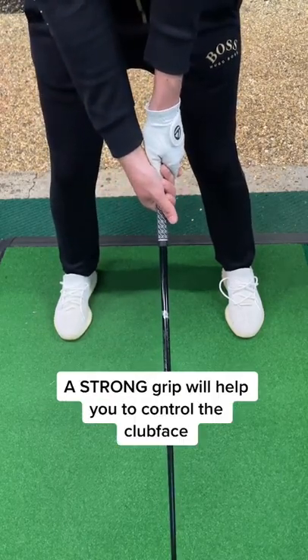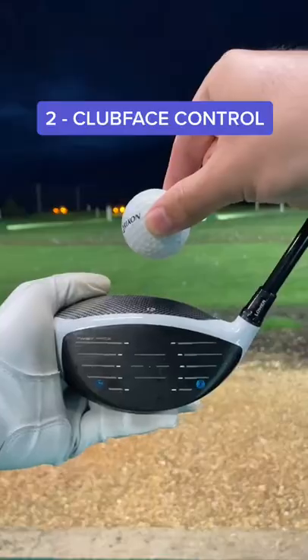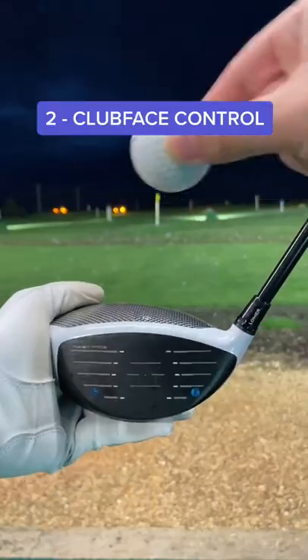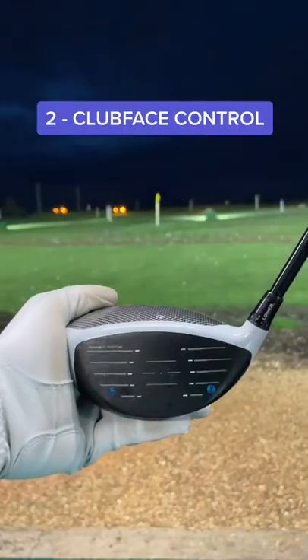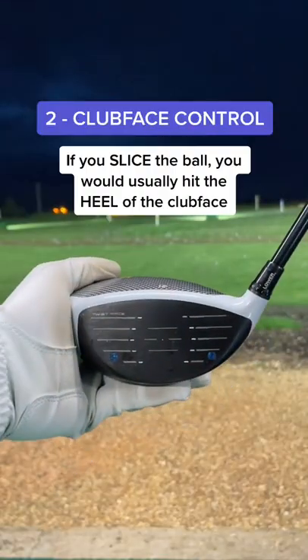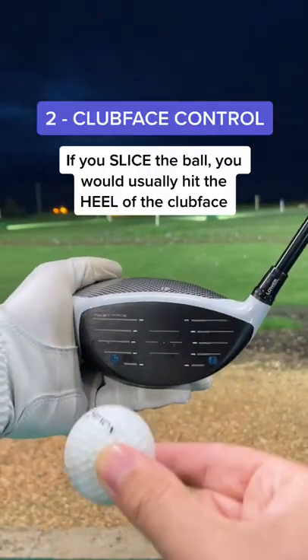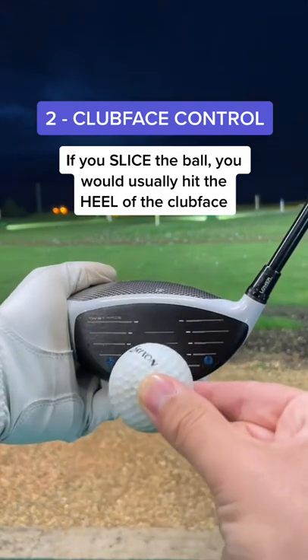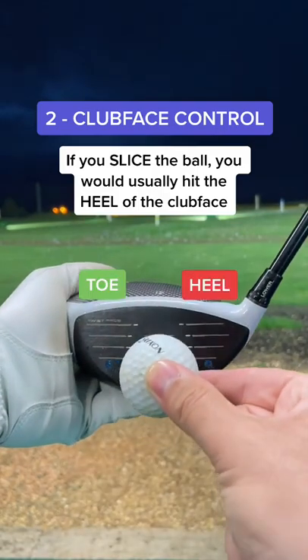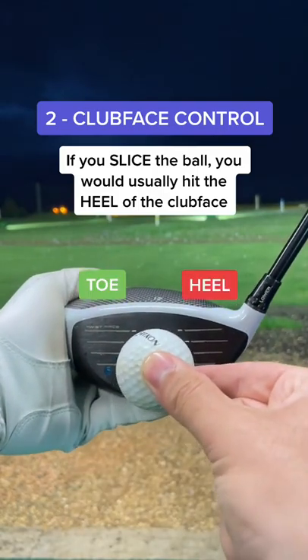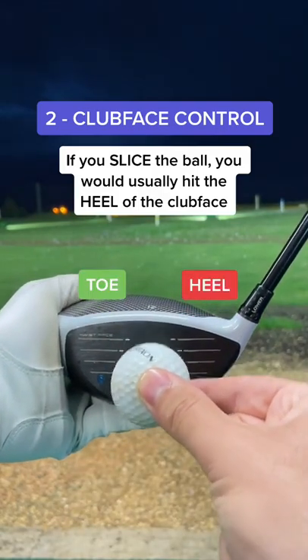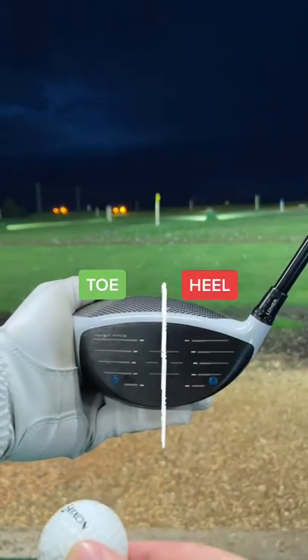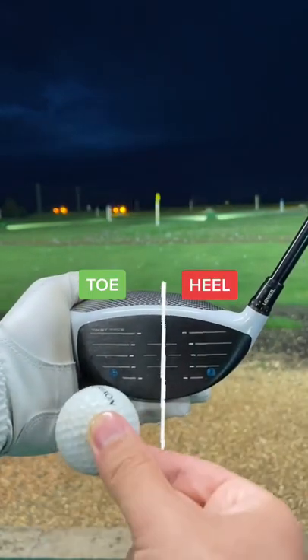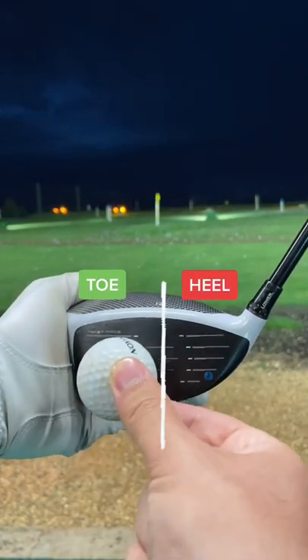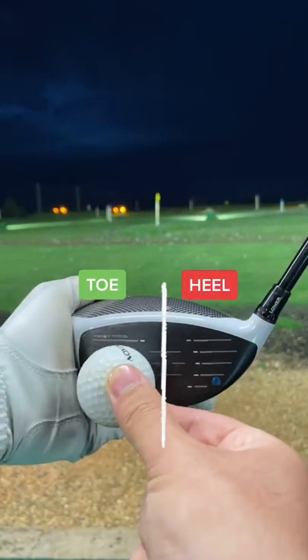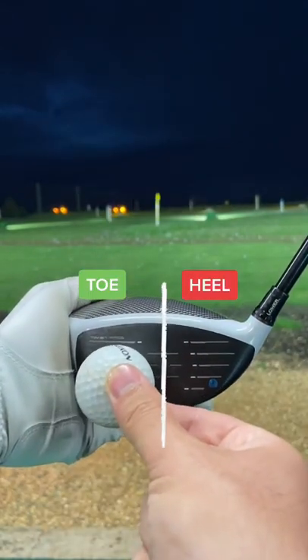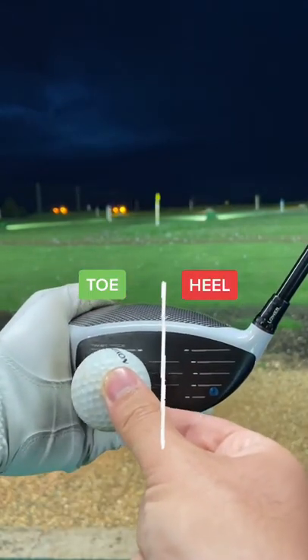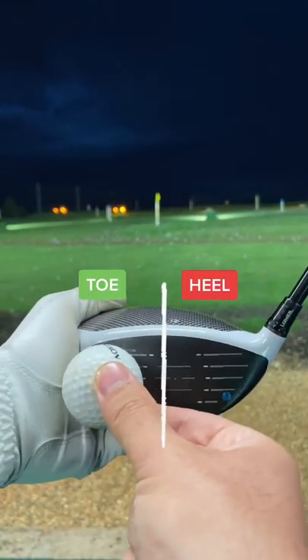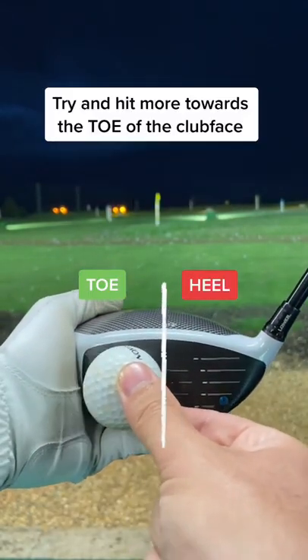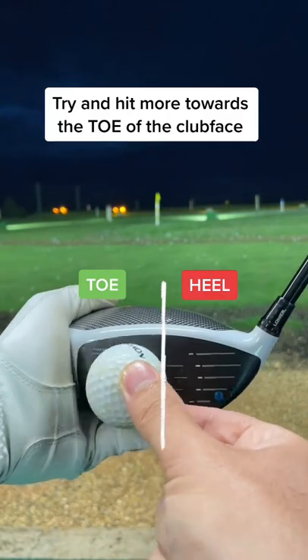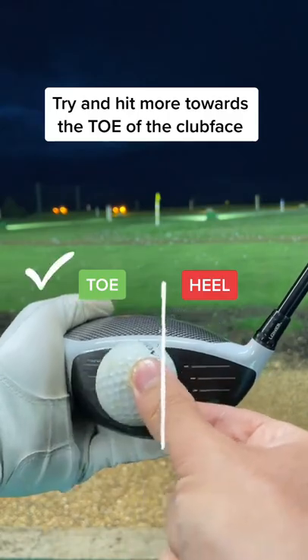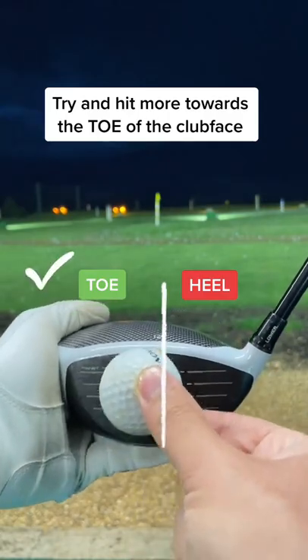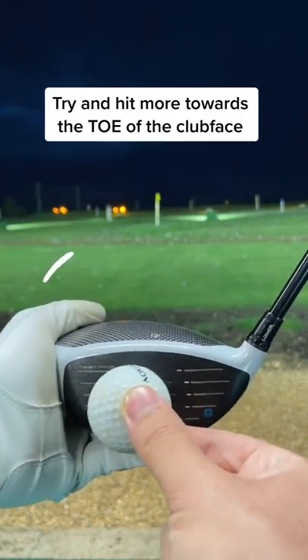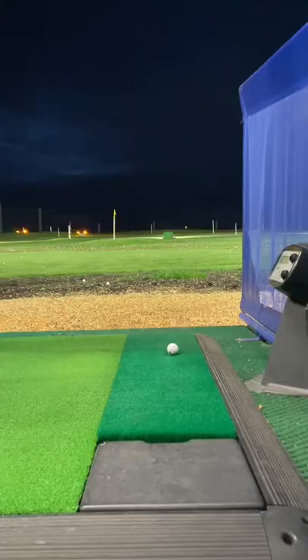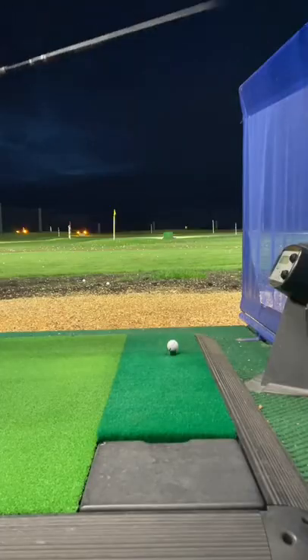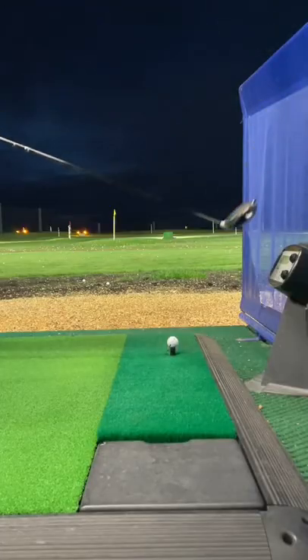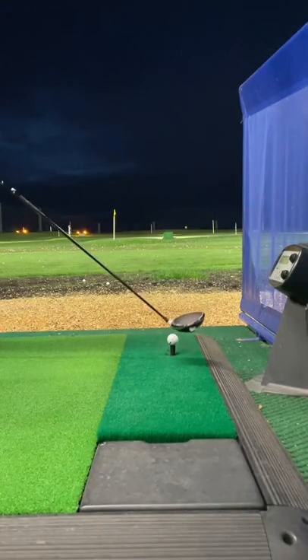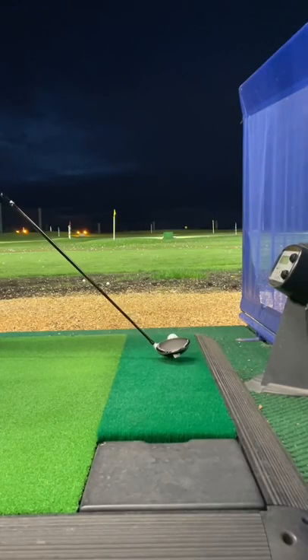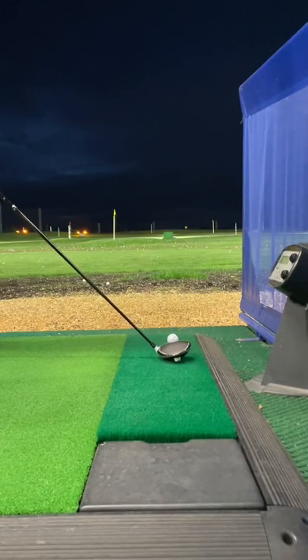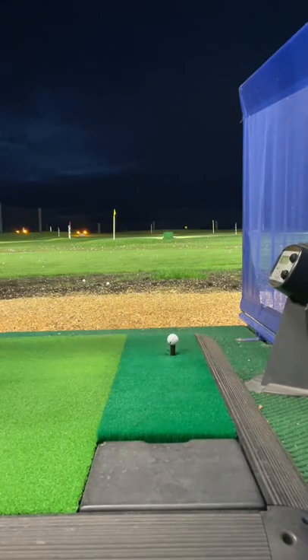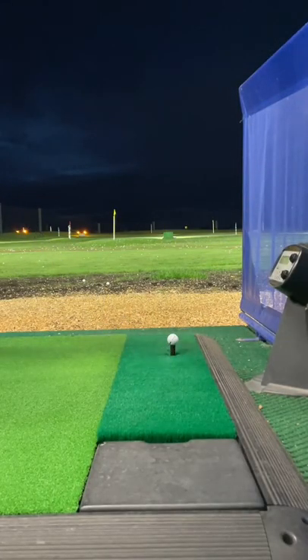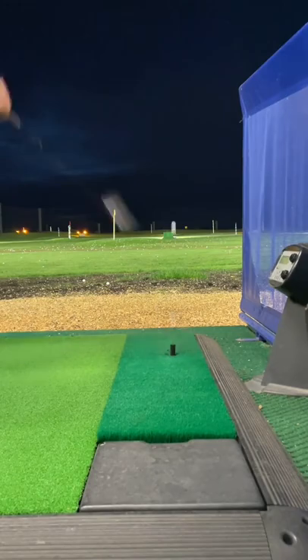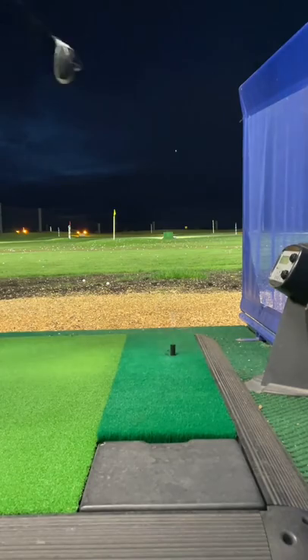Number 2: Clubface Control. If you slice the golf ball, you would usually hit the heel of the clubface. This causes the left to right shot. Try to hit more towards the toe of the driver. Imagine there is a line down the middle of the face — feel like you are hitting the top half.